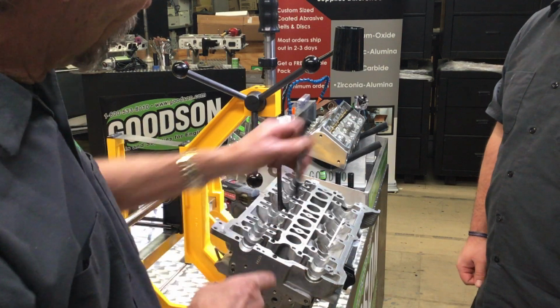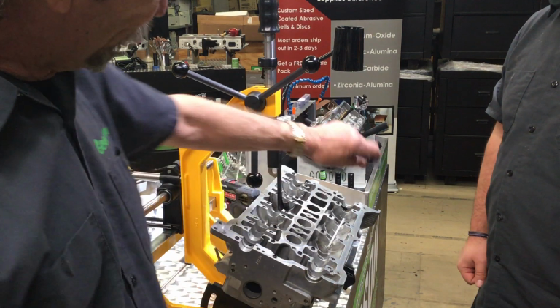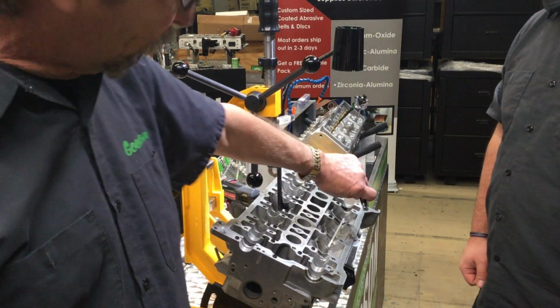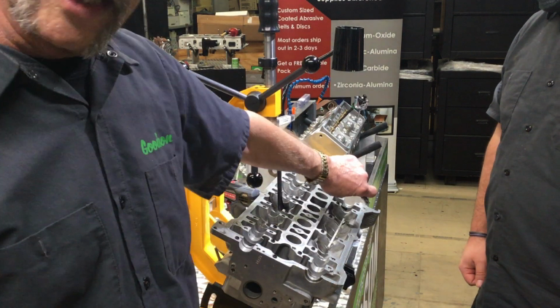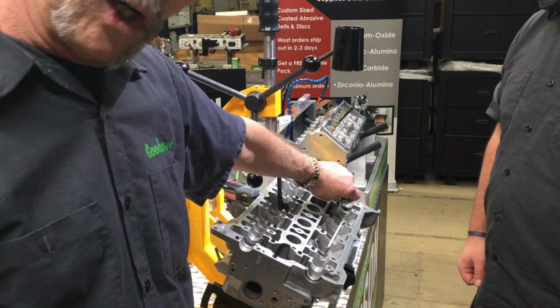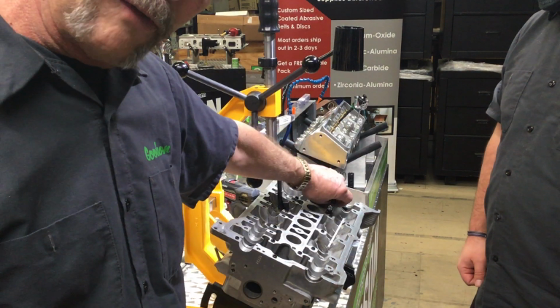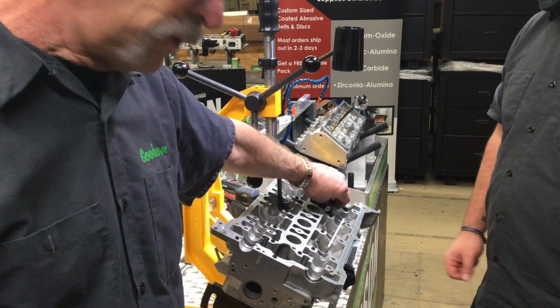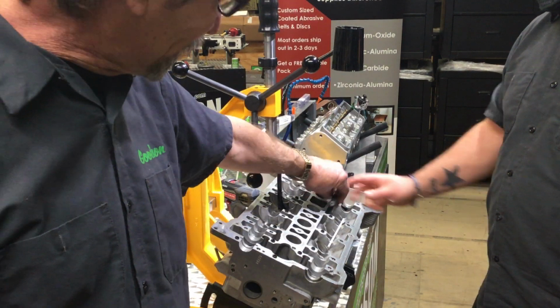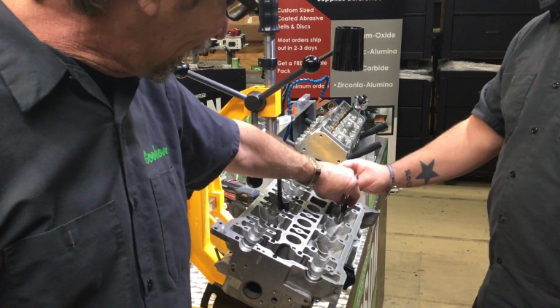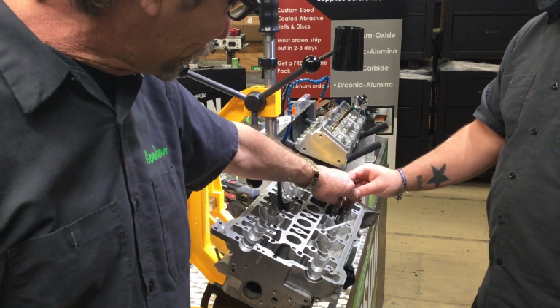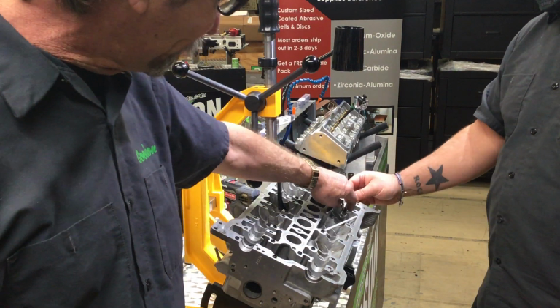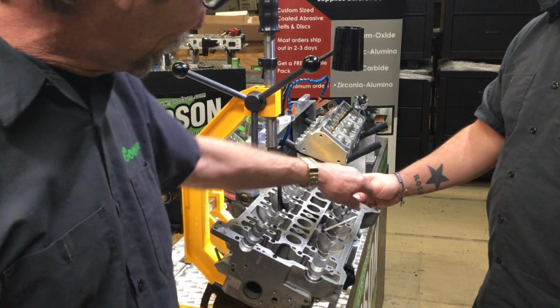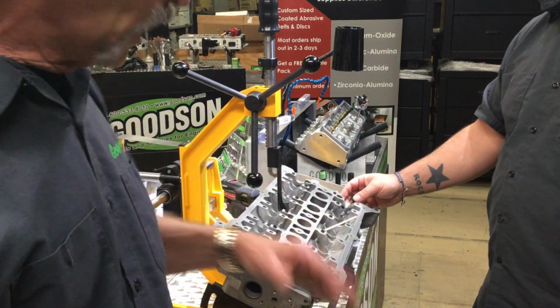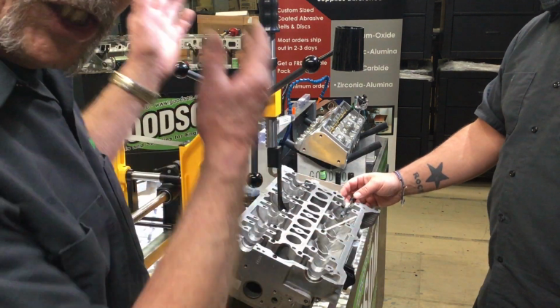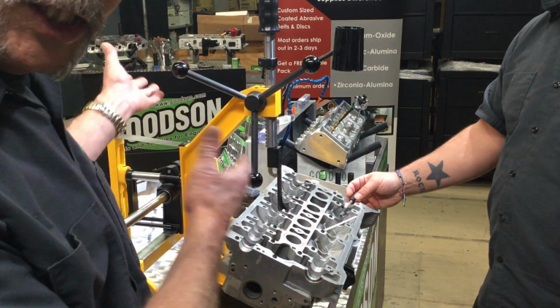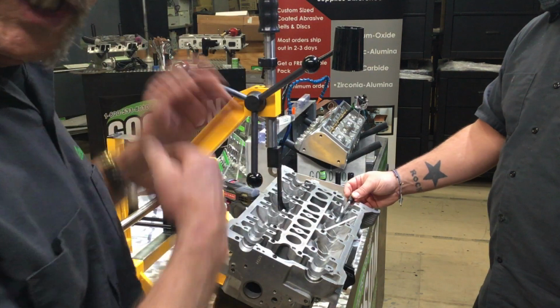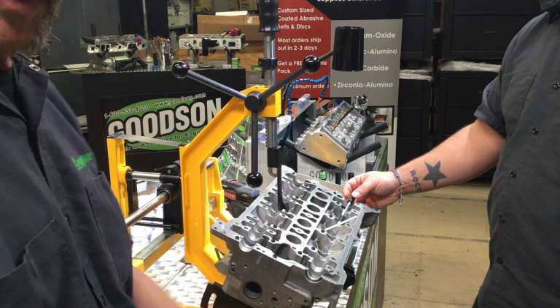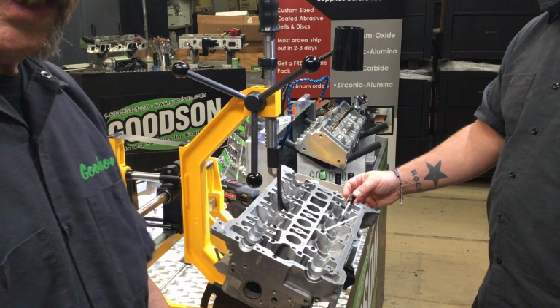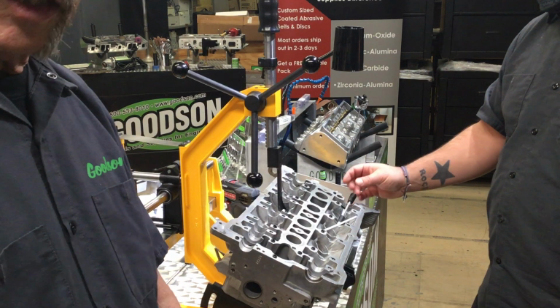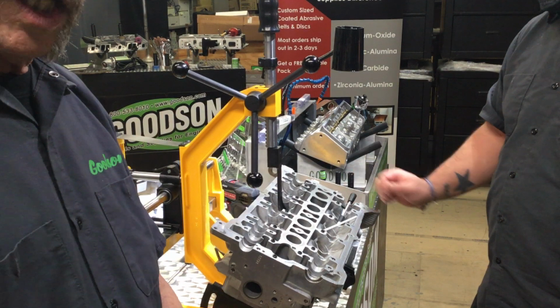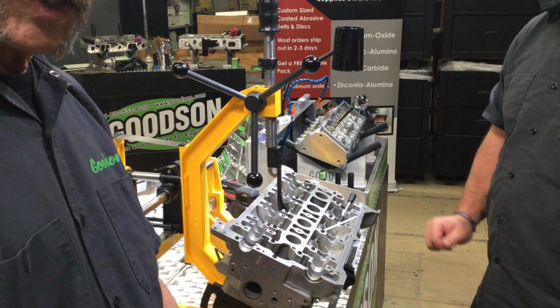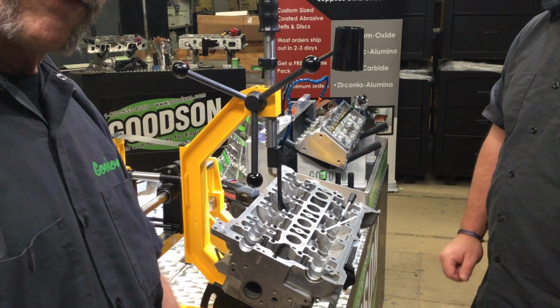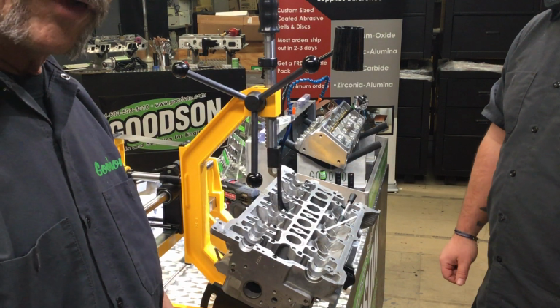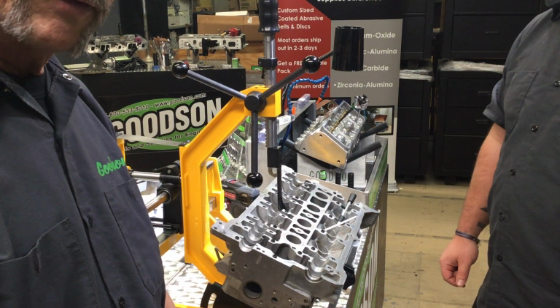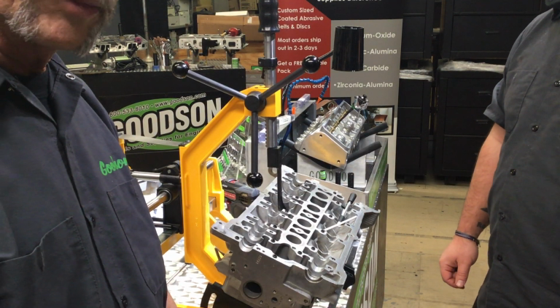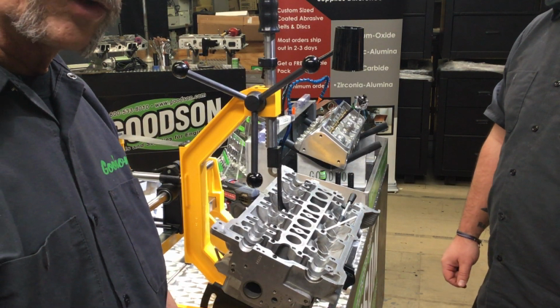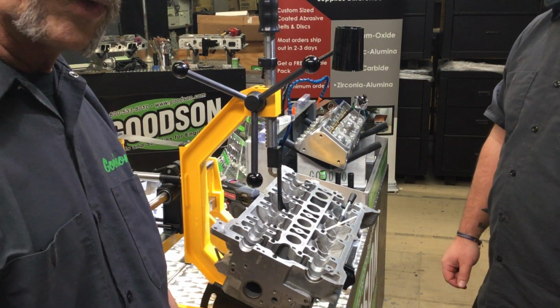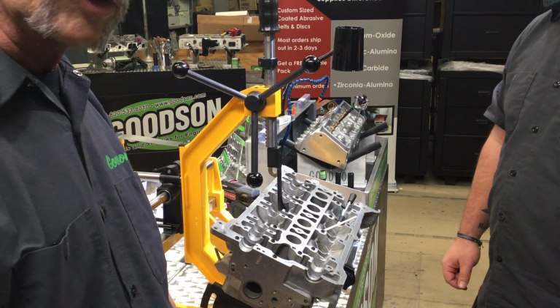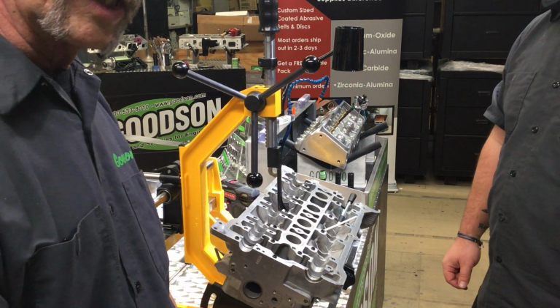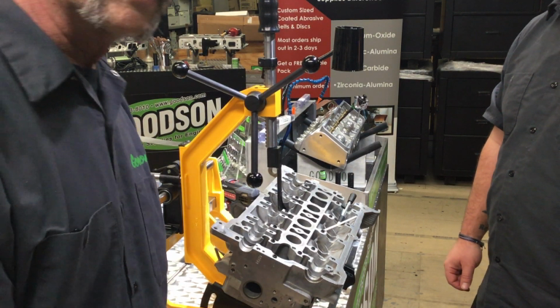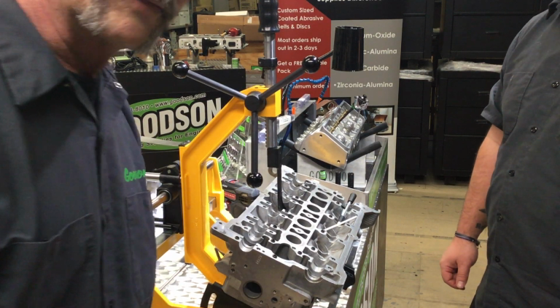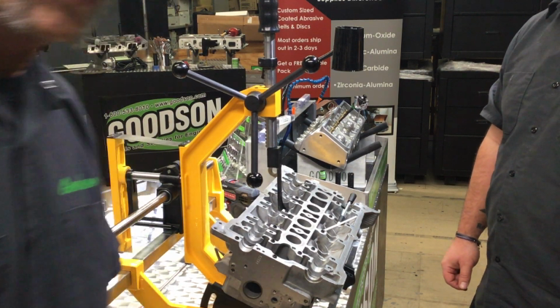So if you're doing a lot of multi-valve overhead cam cylinder heads, you need to step up and get a CF500 from Goods and Tools and Supplies. Thank you.